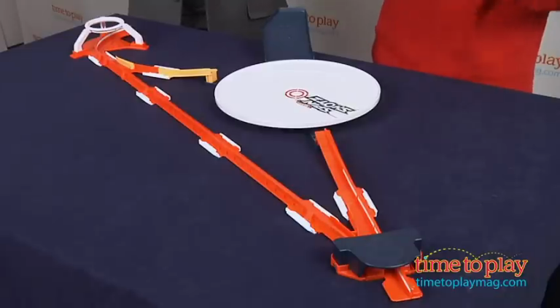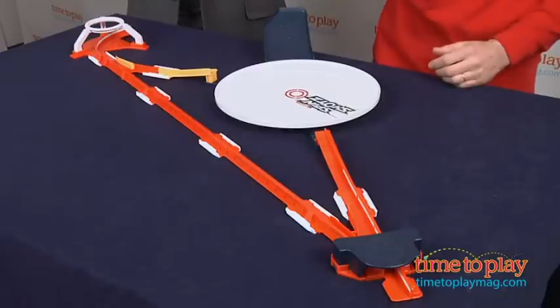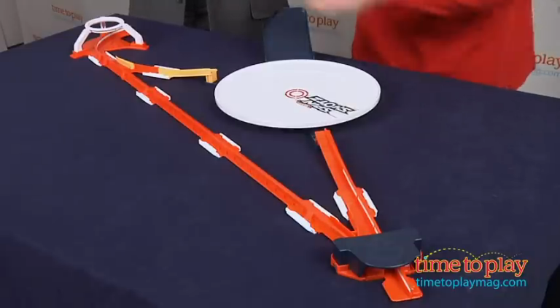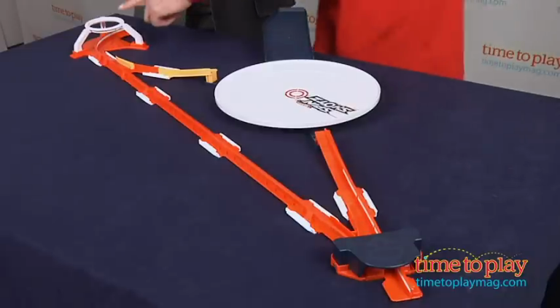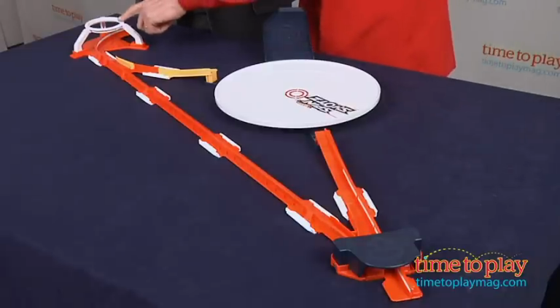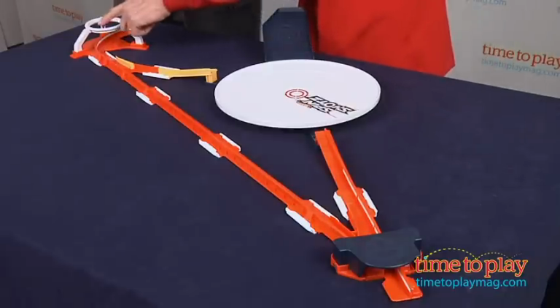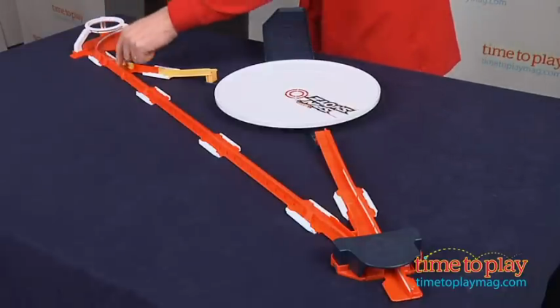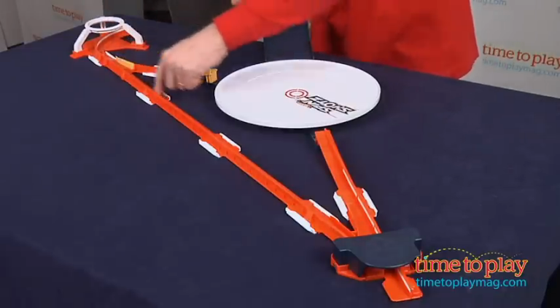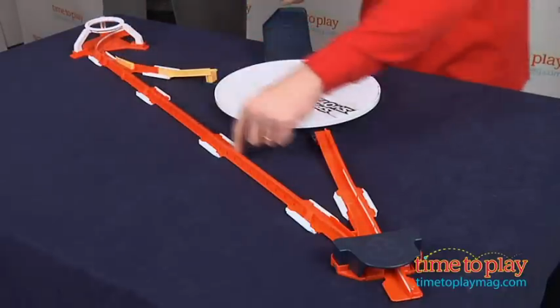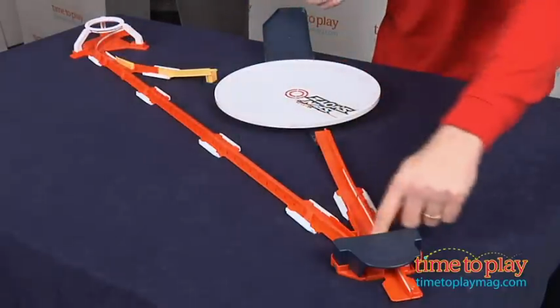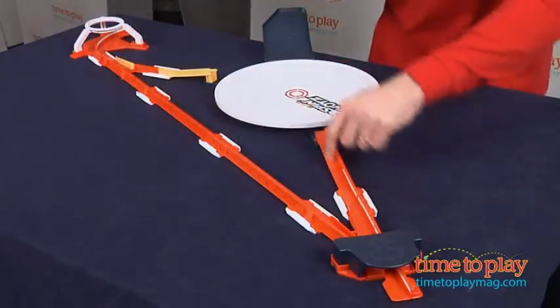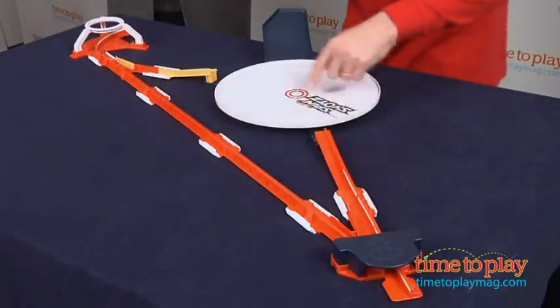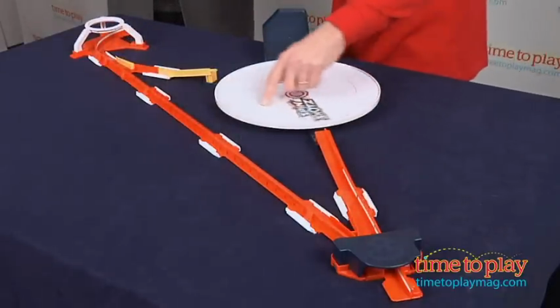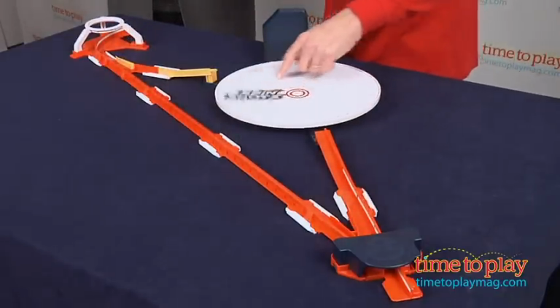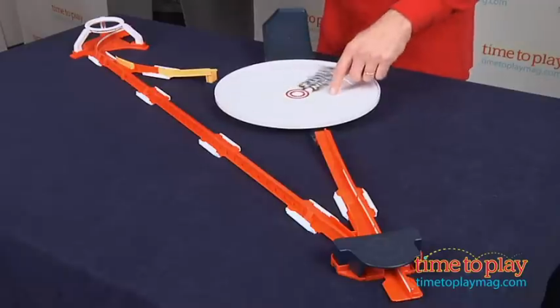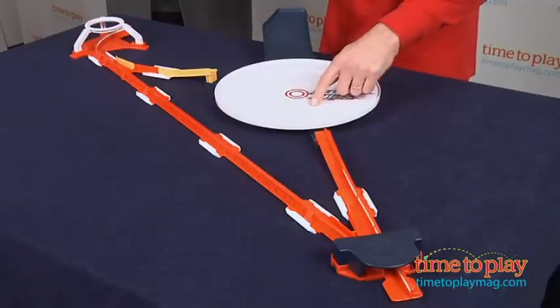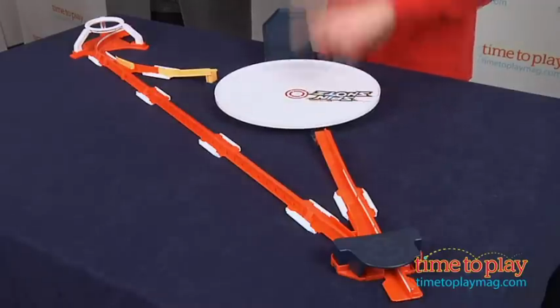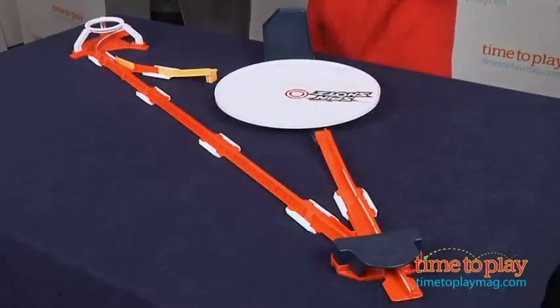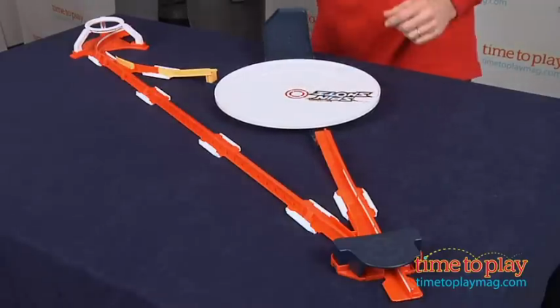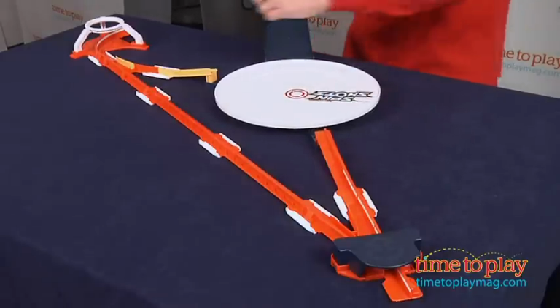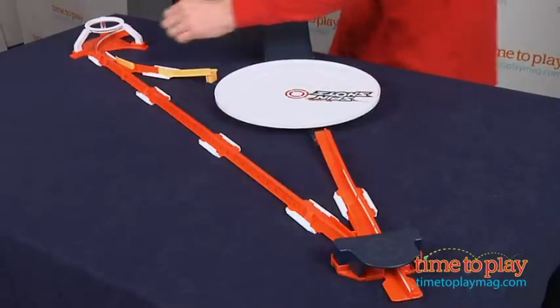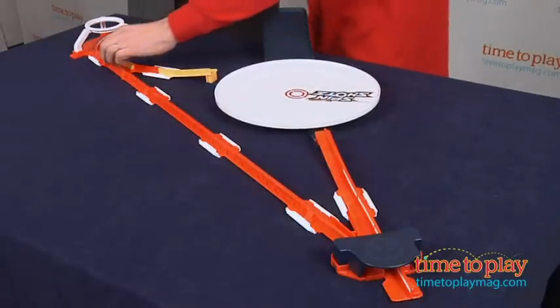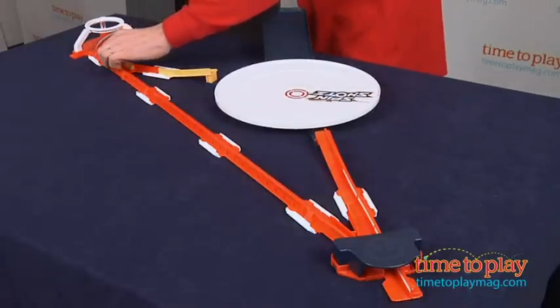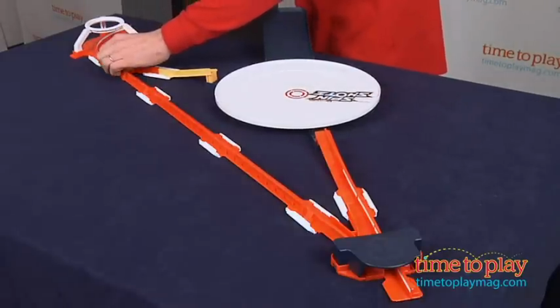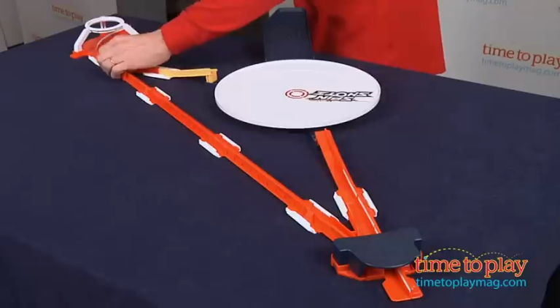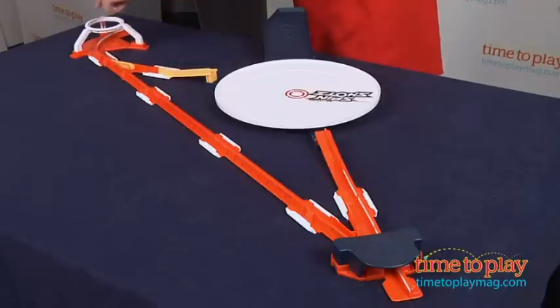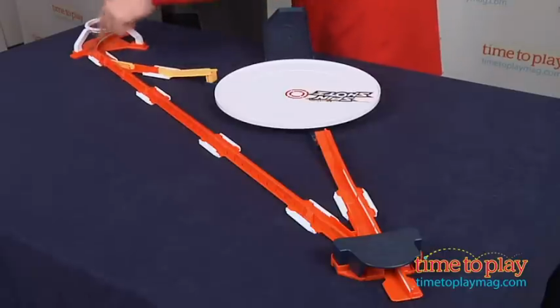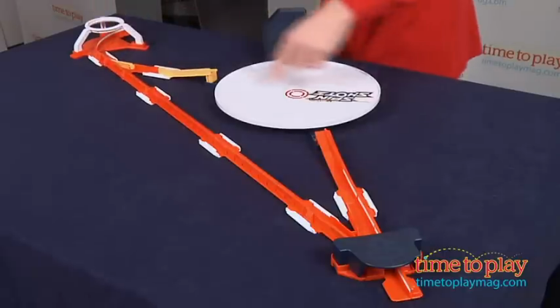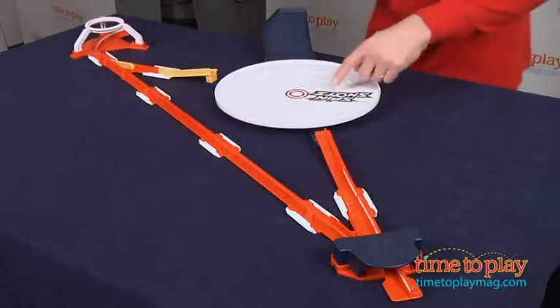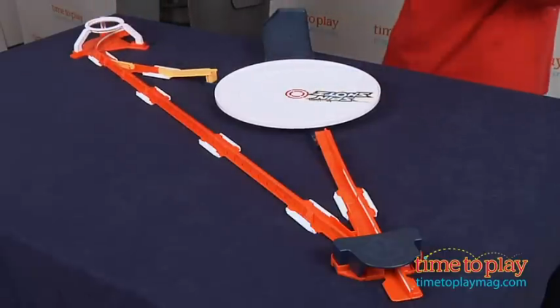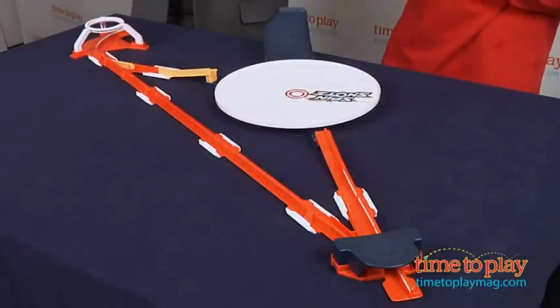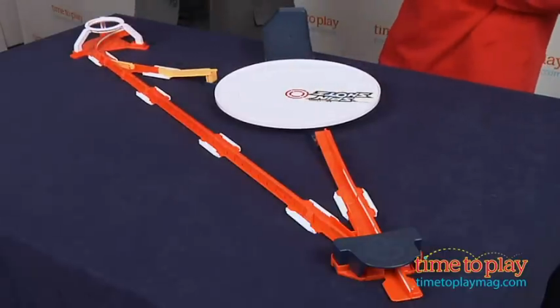This is how you play. The first person will go and launch a disc, and it'll go all the way up, have a spin, and hopefully land in here. At that point in time, the second person will then have to flip that, launch, and hopefully land in here and battle.